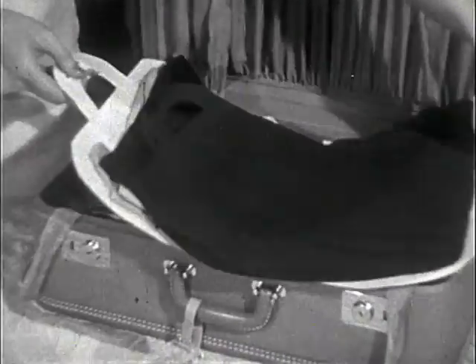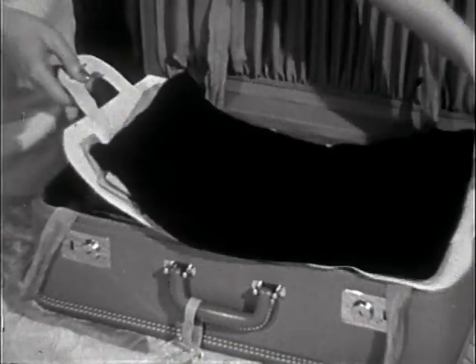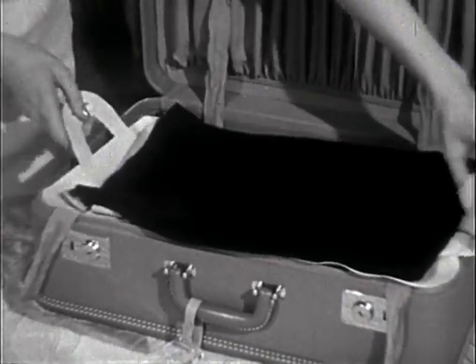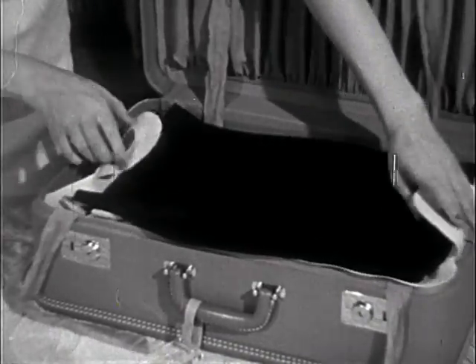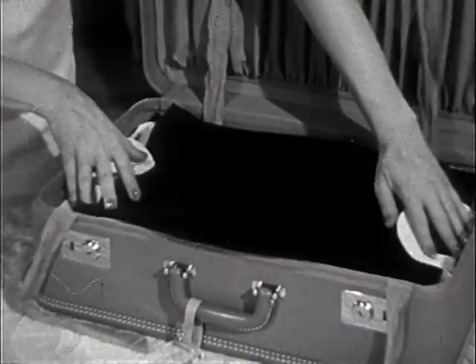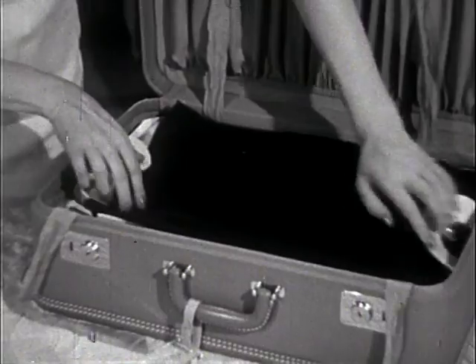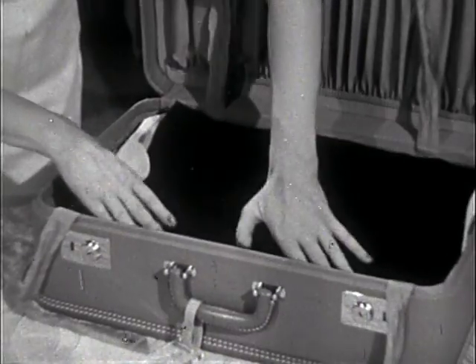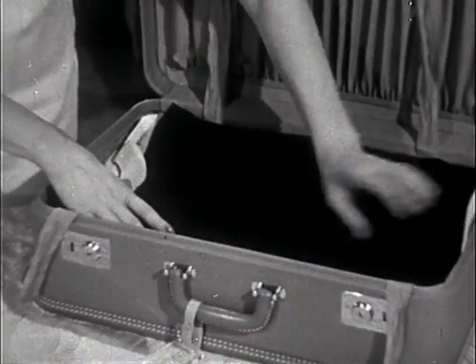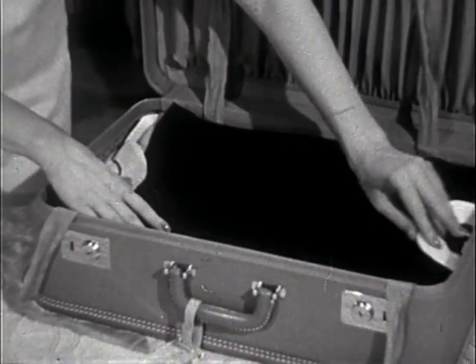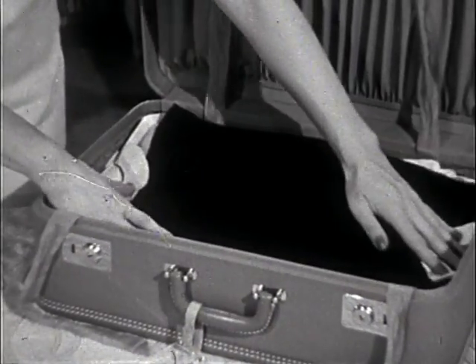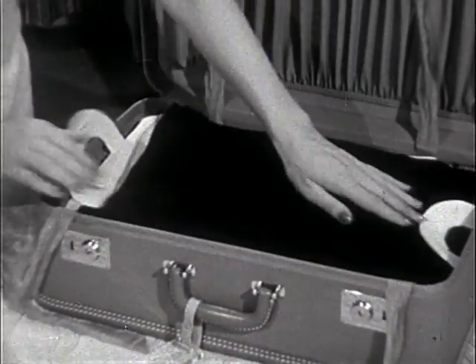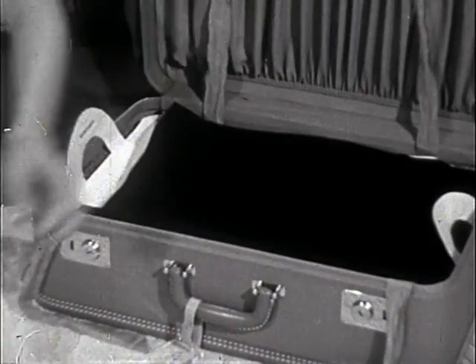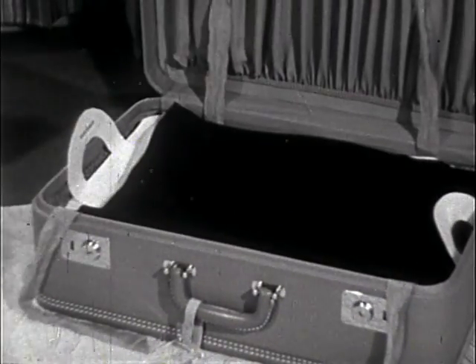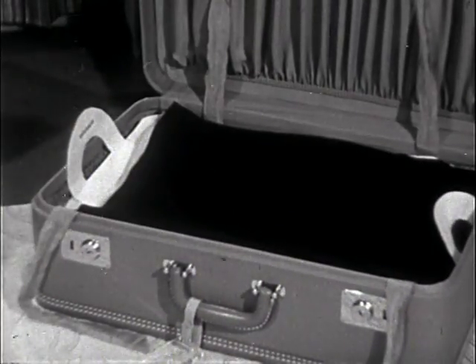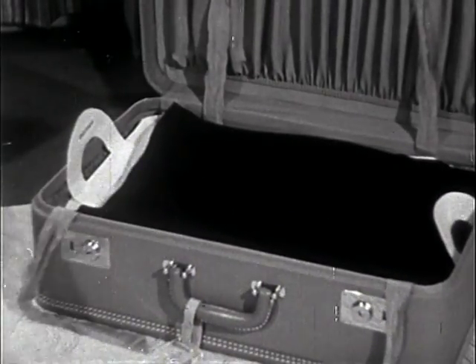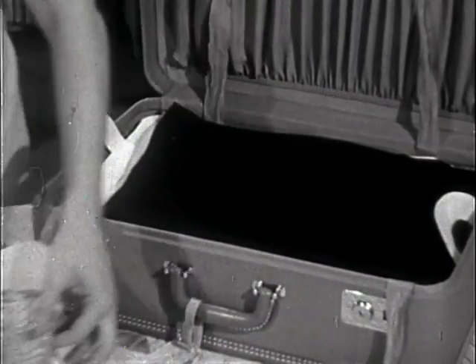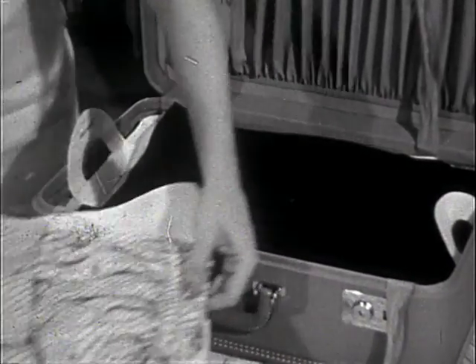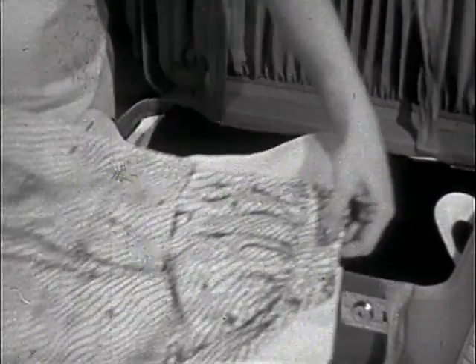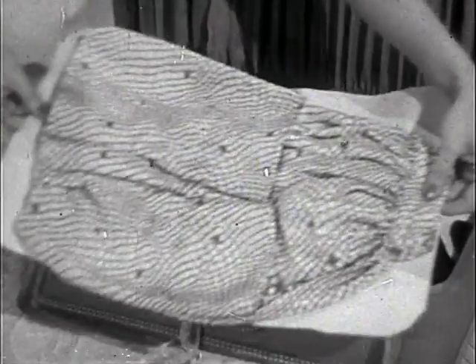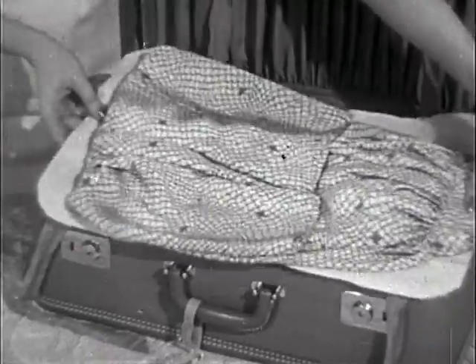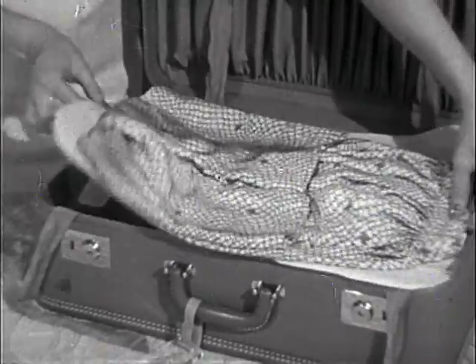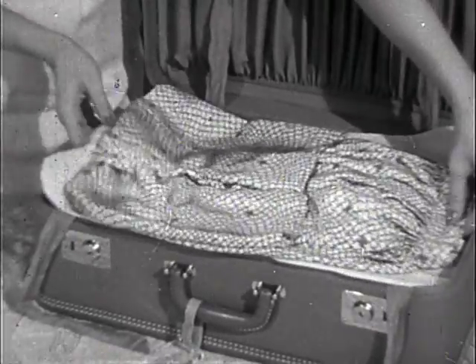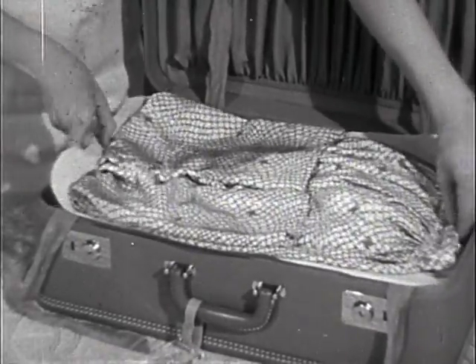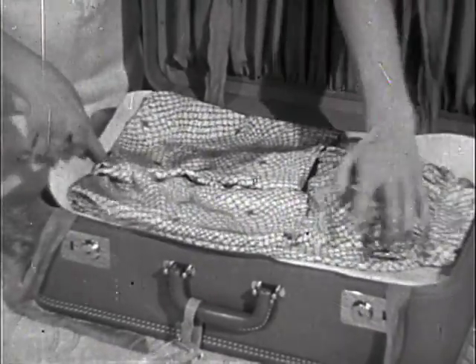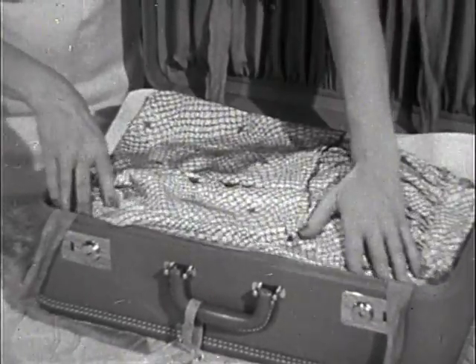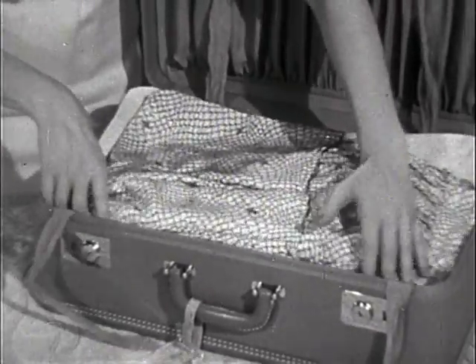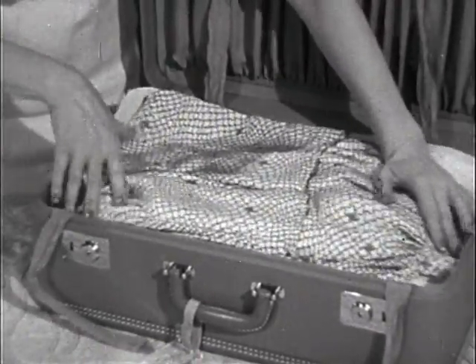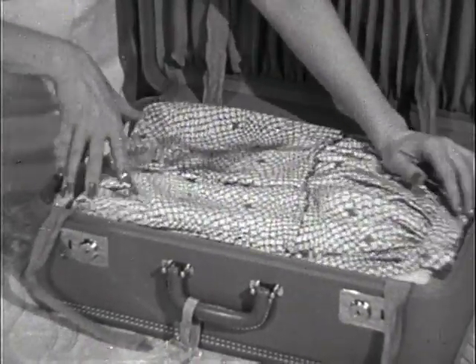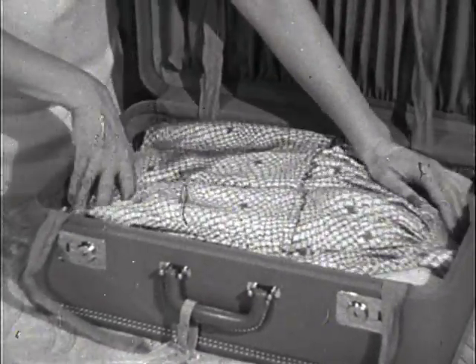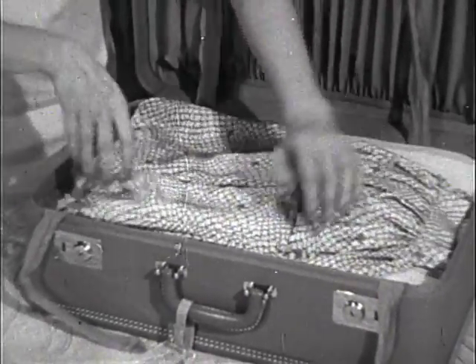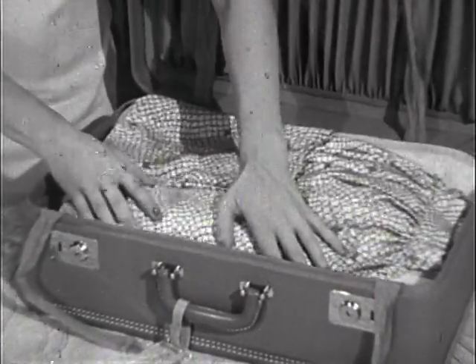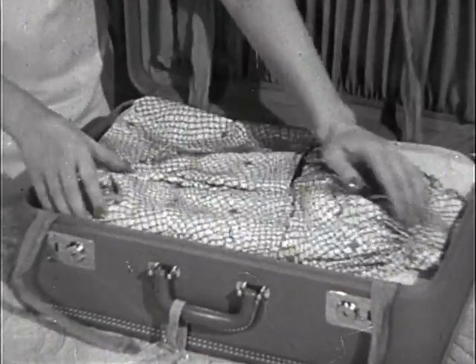The next layer is my sportswear: pedal pushers, a pair of shorts, and a matching blouse which goes with my travel suit. I've also included a two-piece silk print costume for dressier occasions.